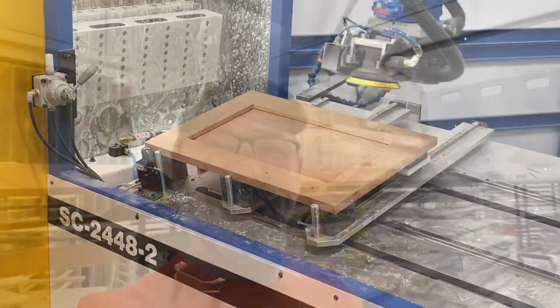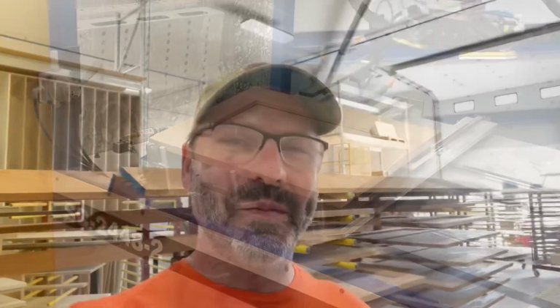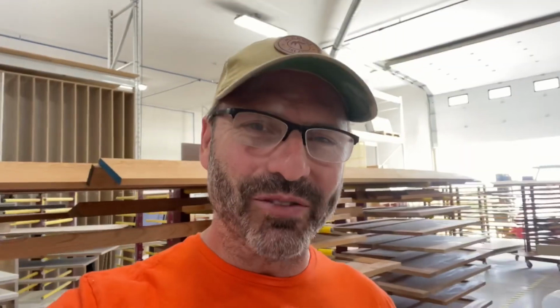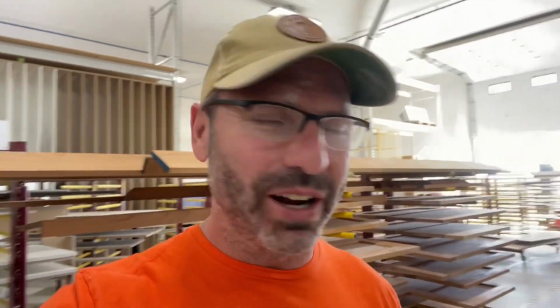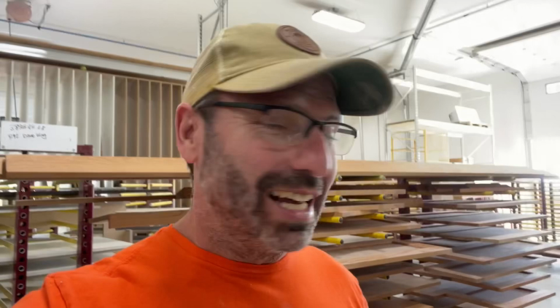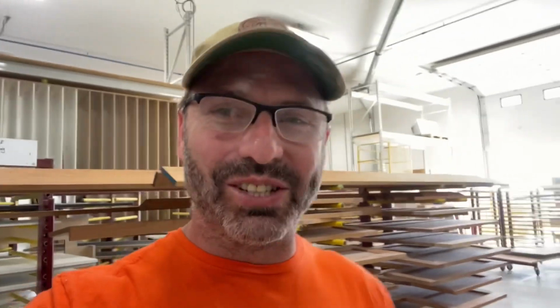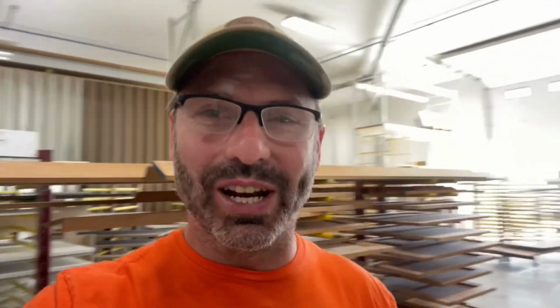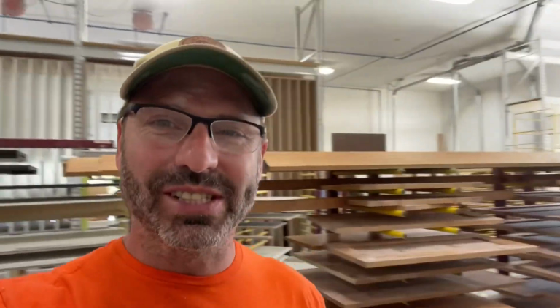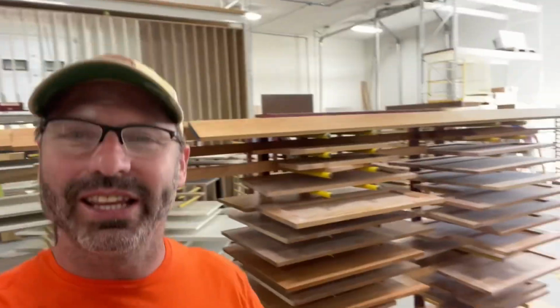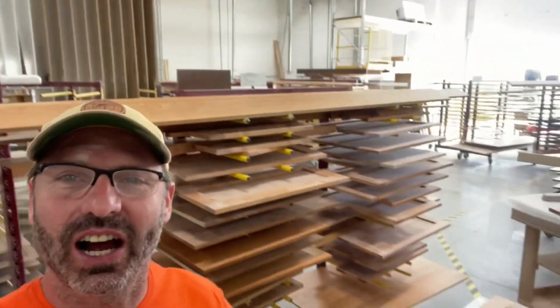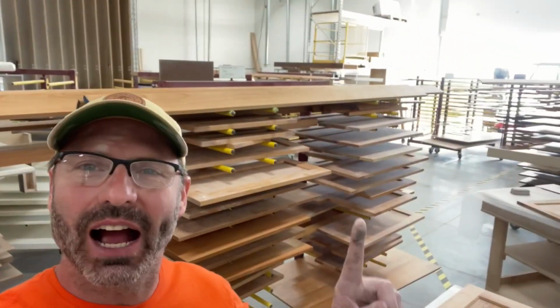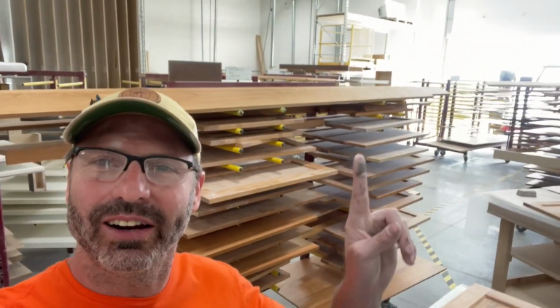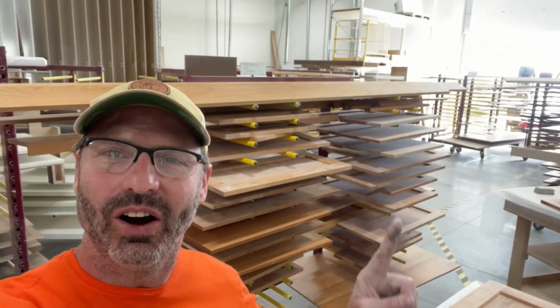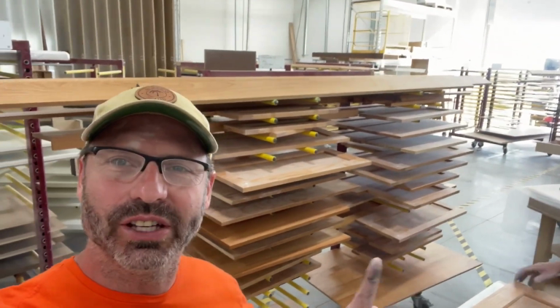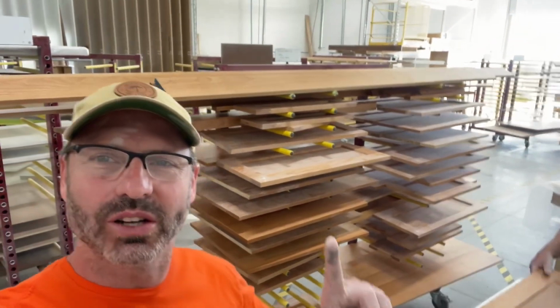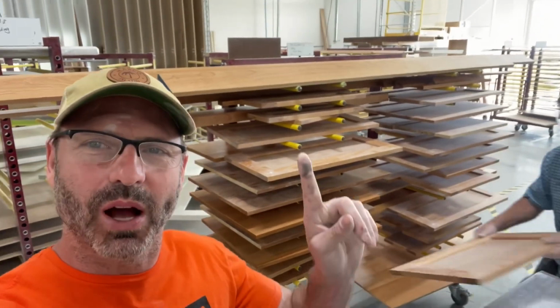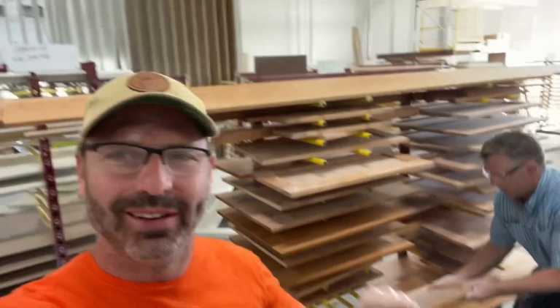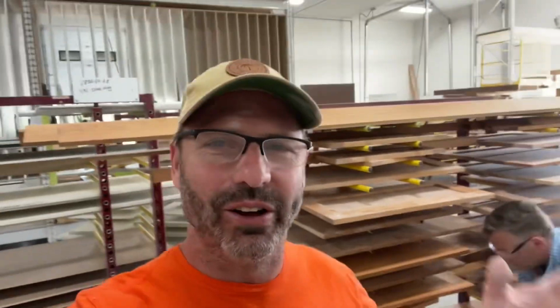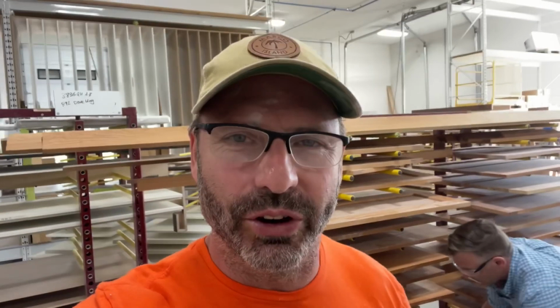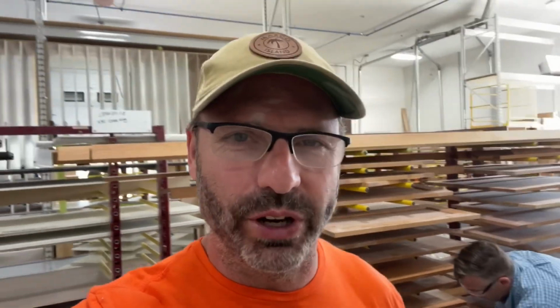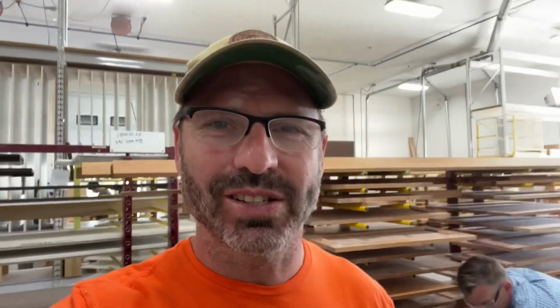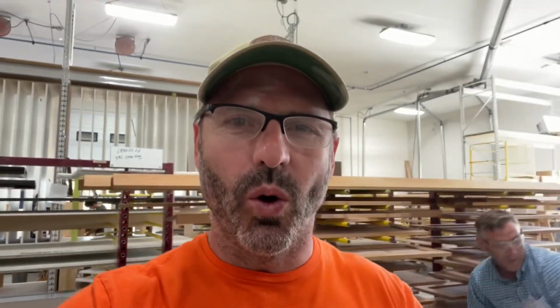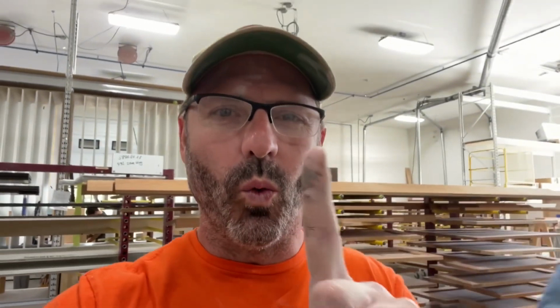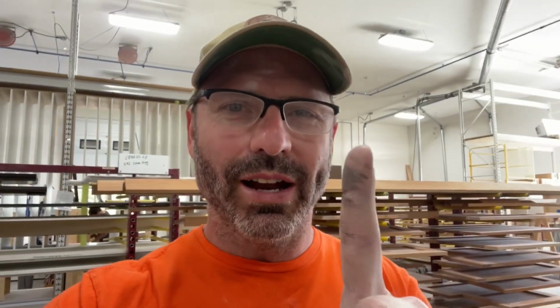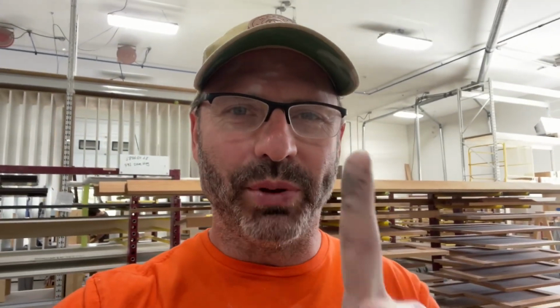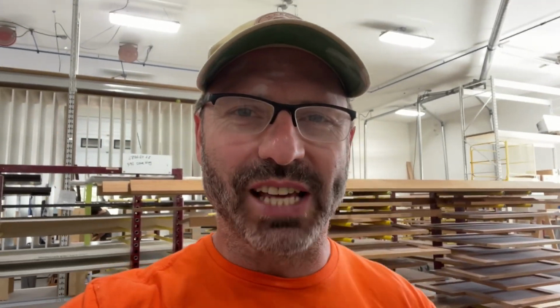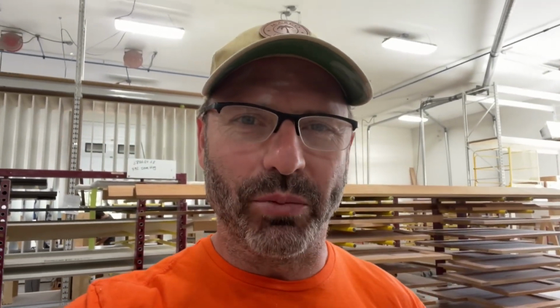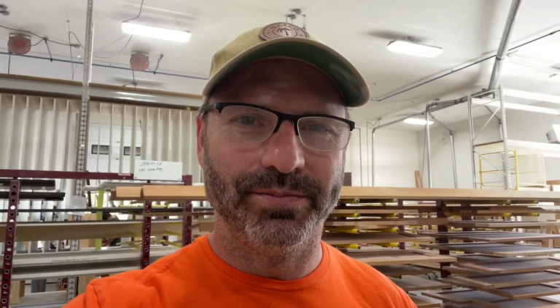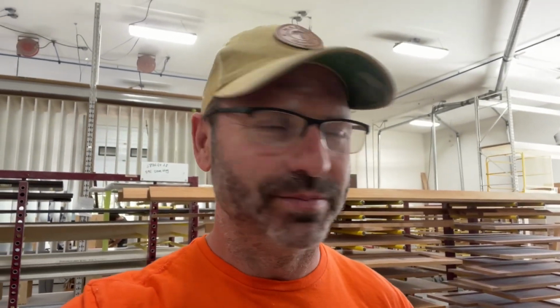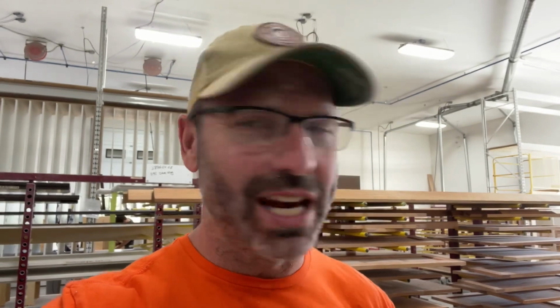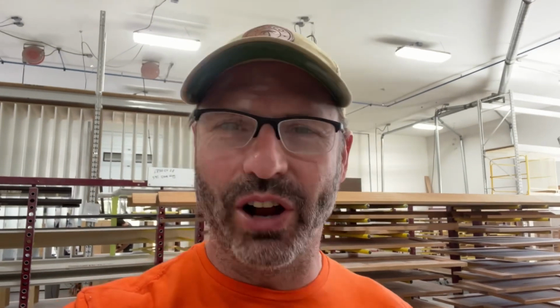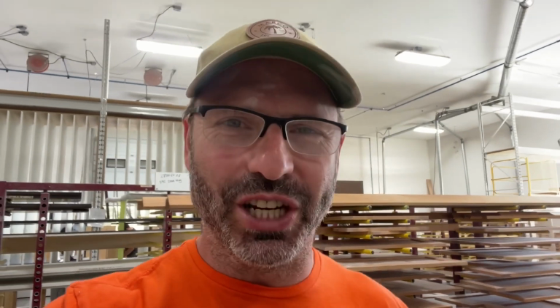And you know what my favorite part is? It's so crazy. We've sanded this entire rack here, all these doors — there's probably like 30 or 40 doors — with one piece of sandpaper. And it's not even off the machine yet. We're still sanding with it.